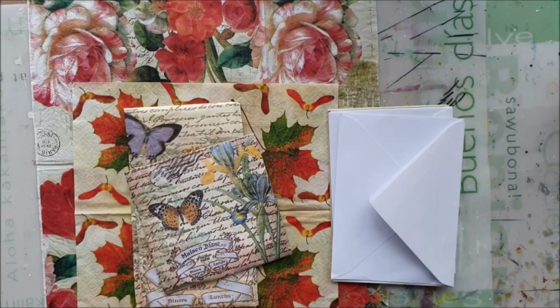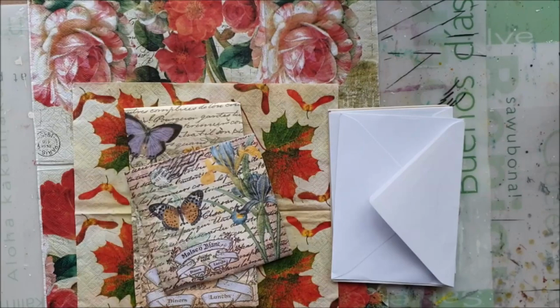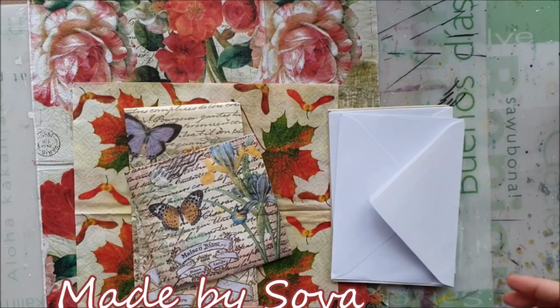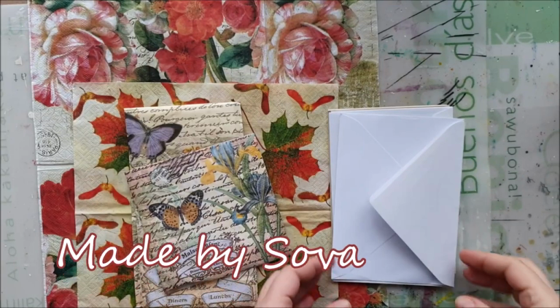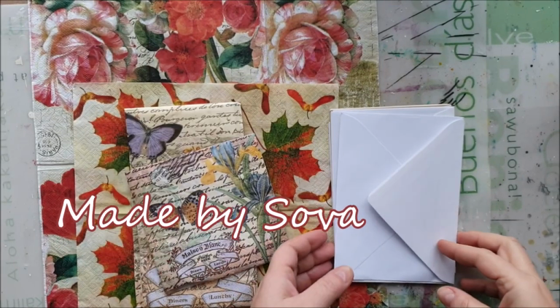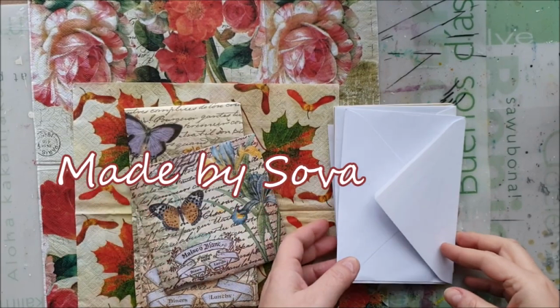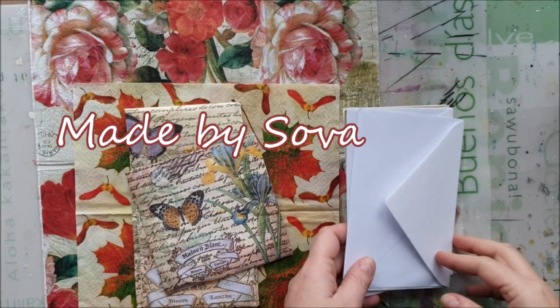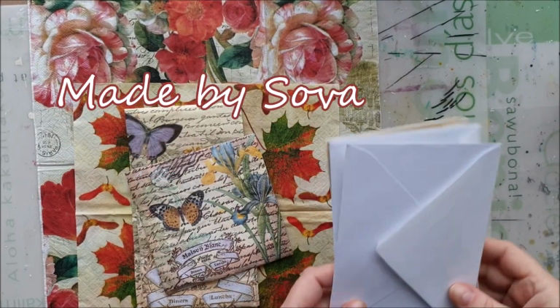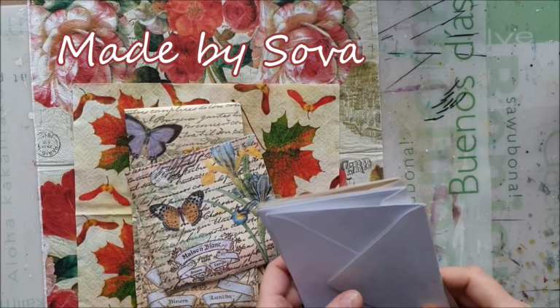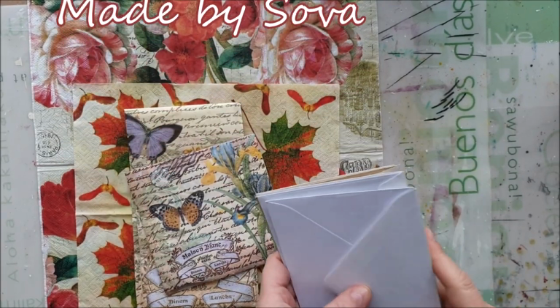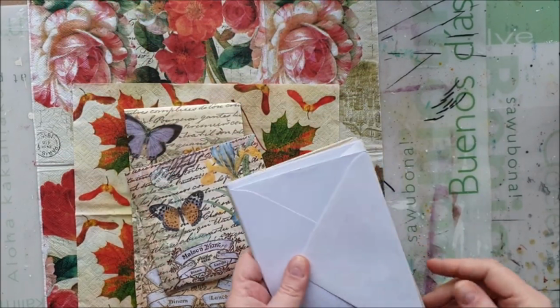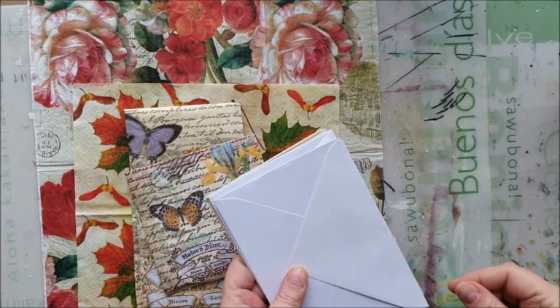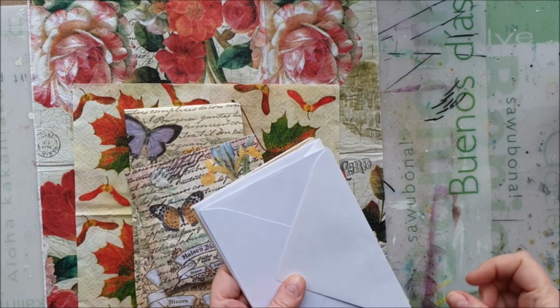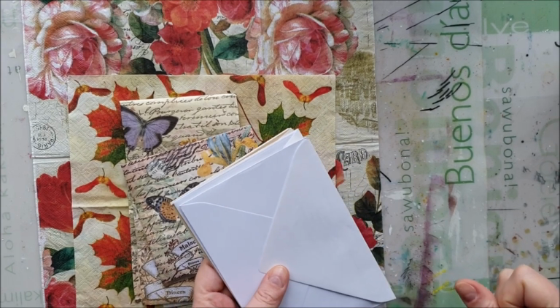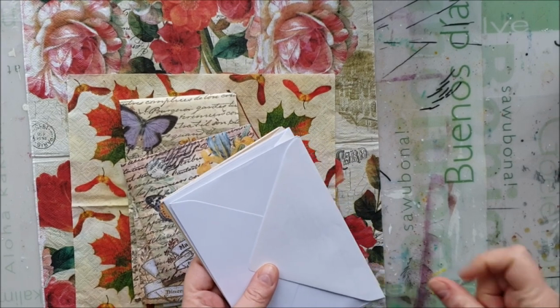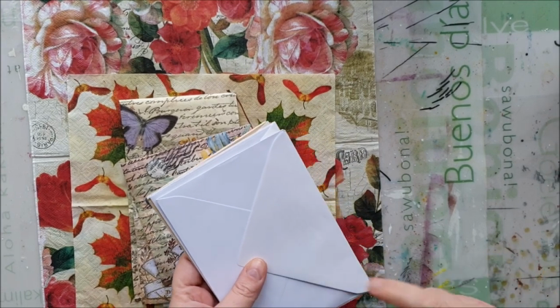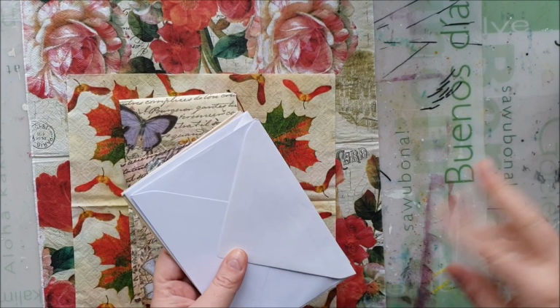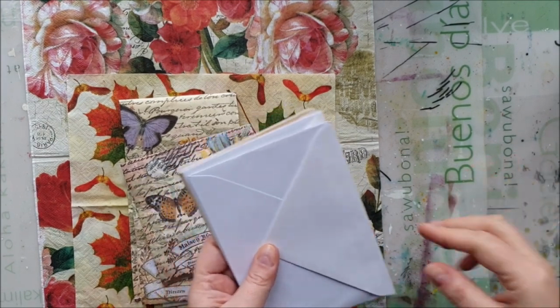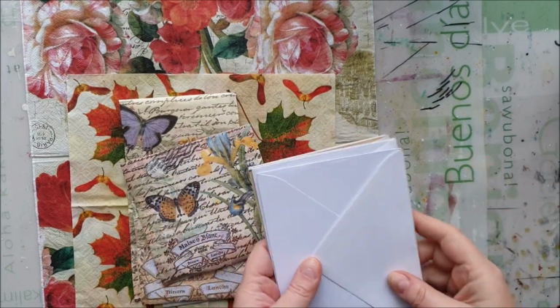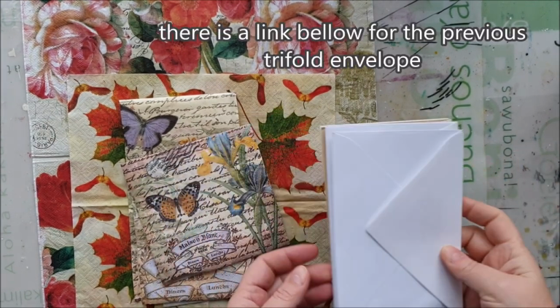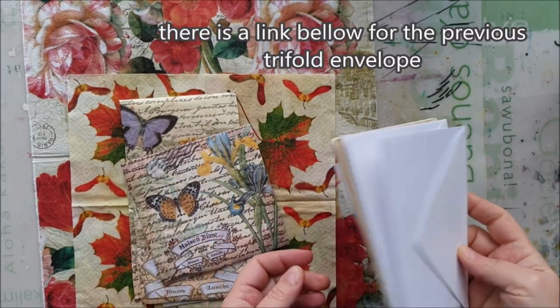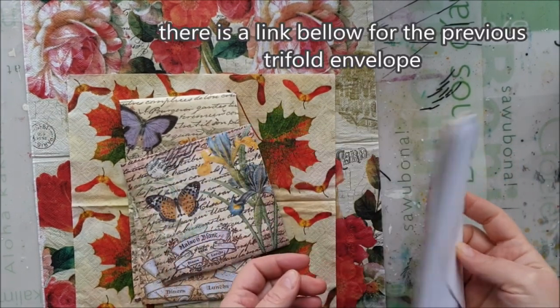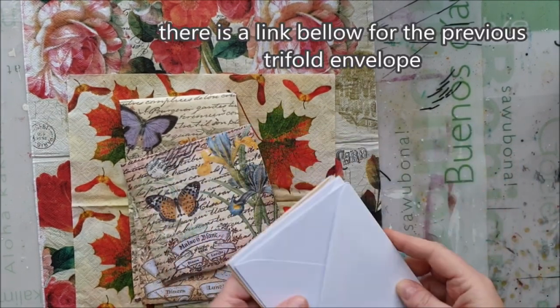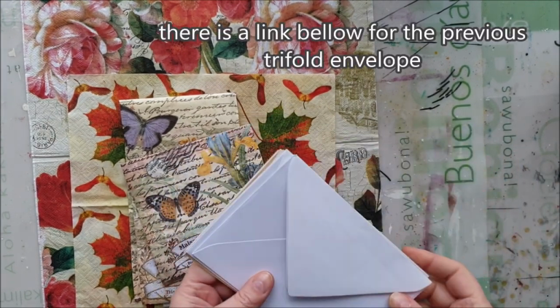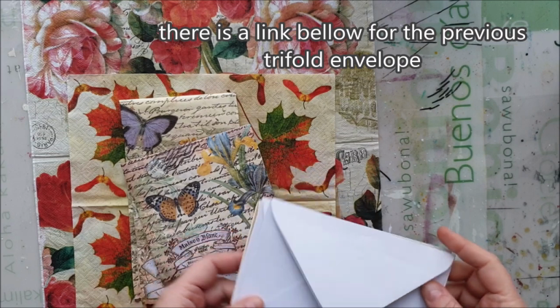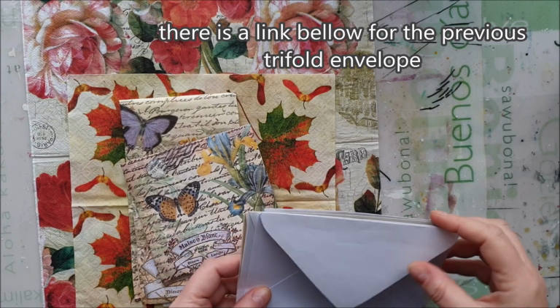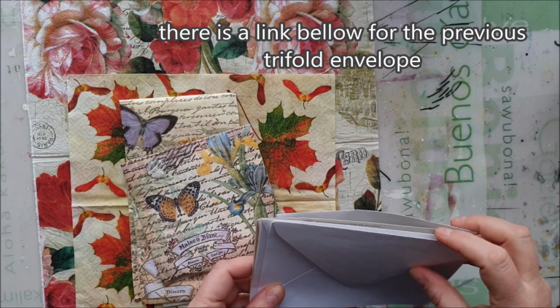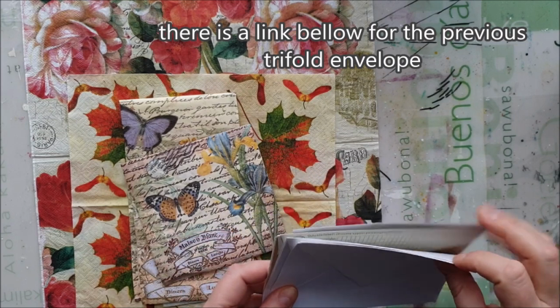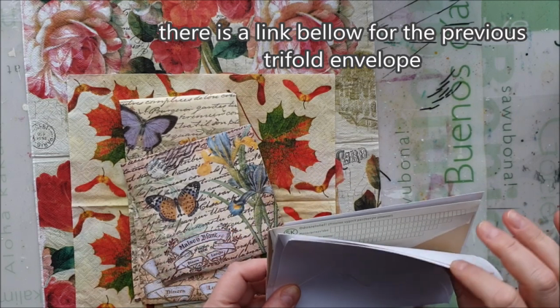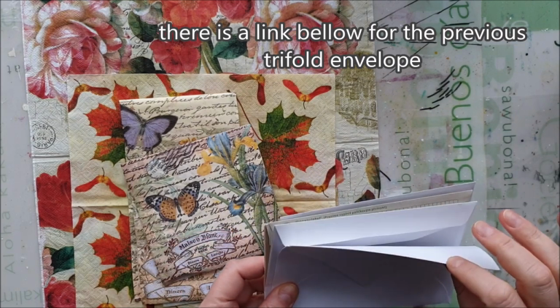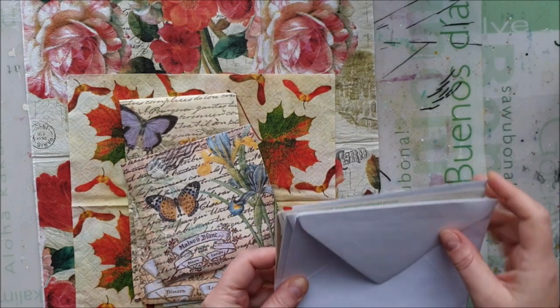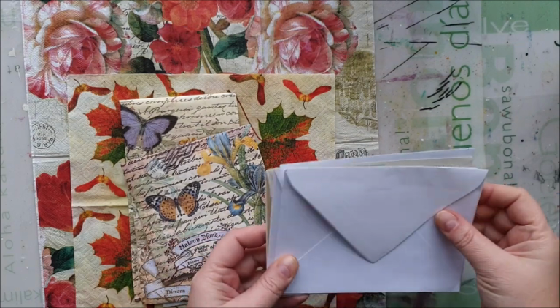Hello ladies! There was a request if I can make a video of how I did my 3-fold and double-fold envelopes. So there are already many videos, but I will make my own.